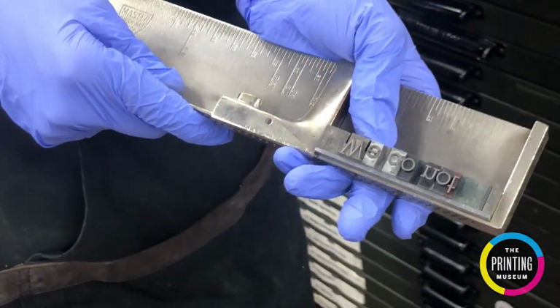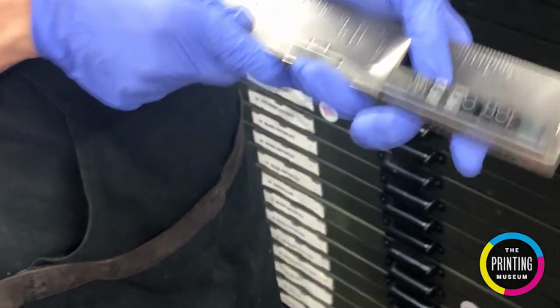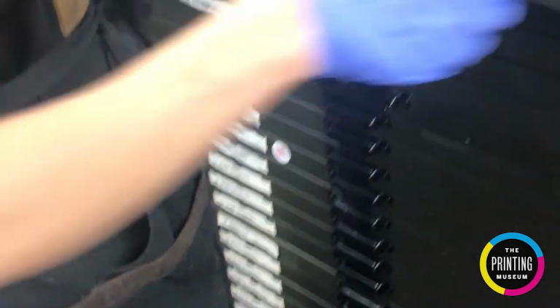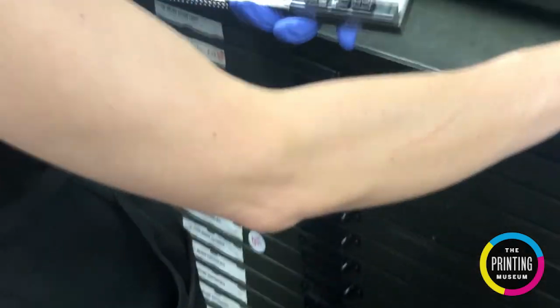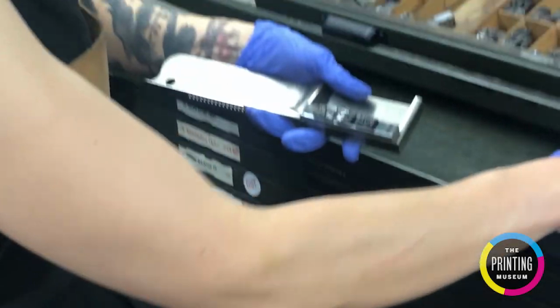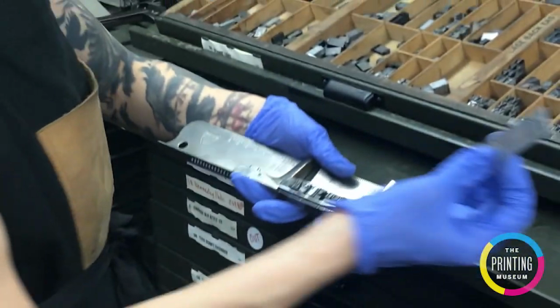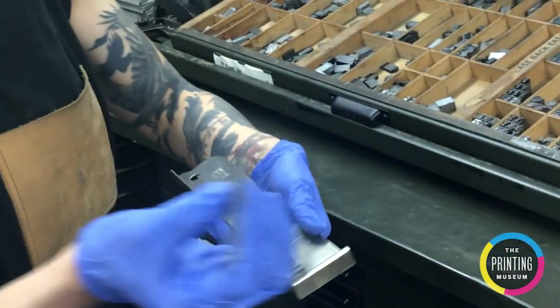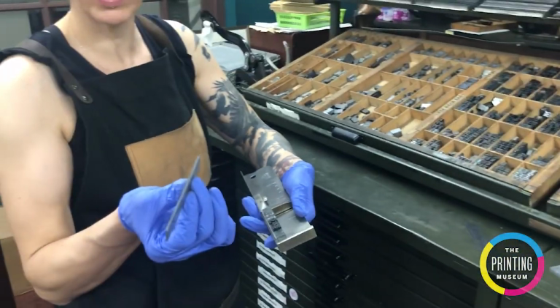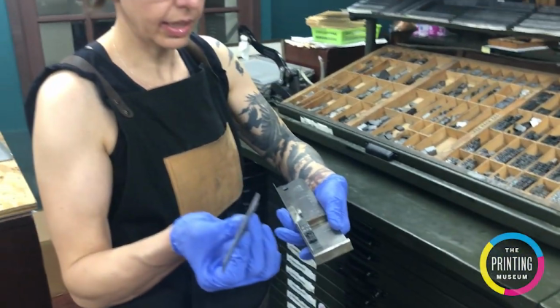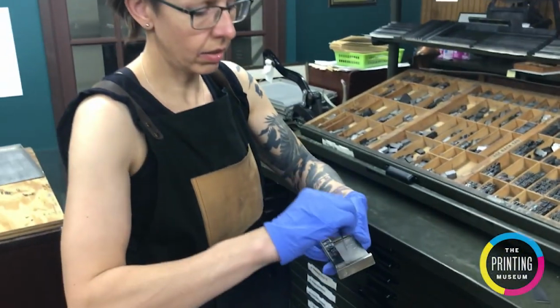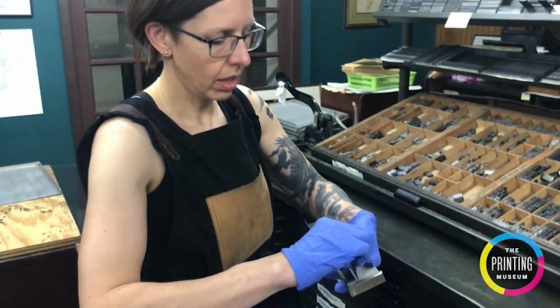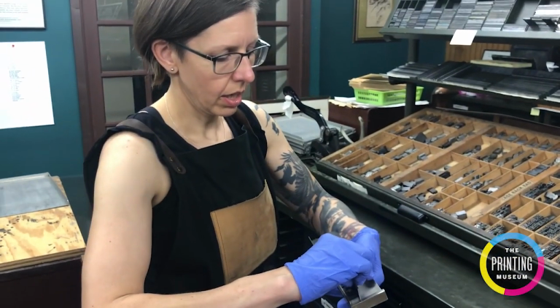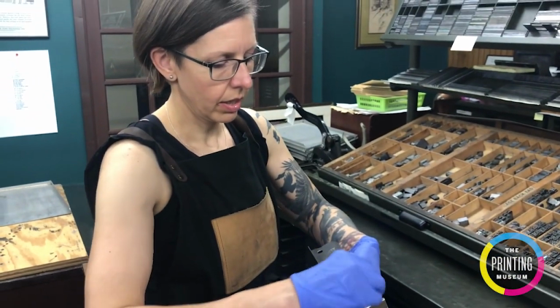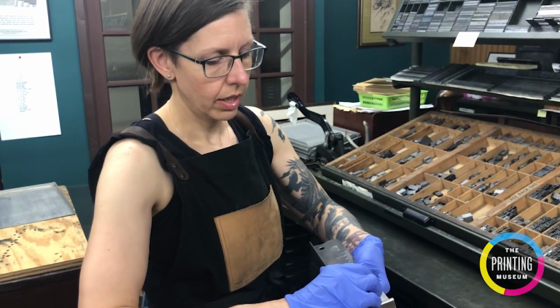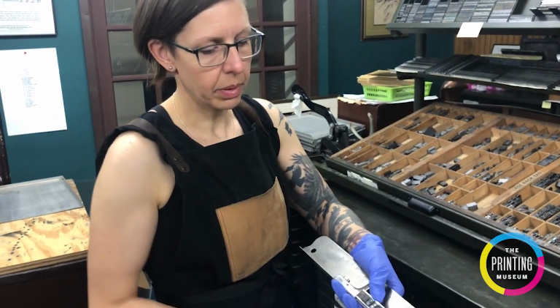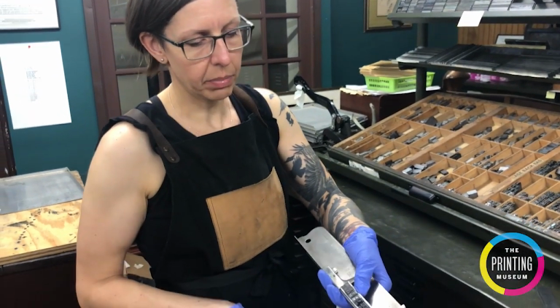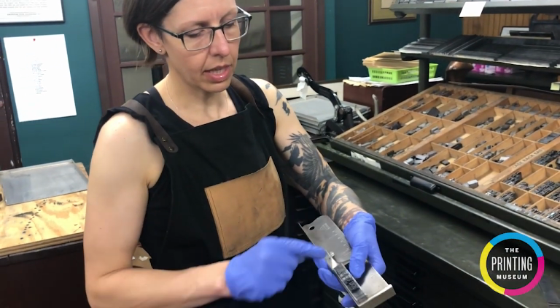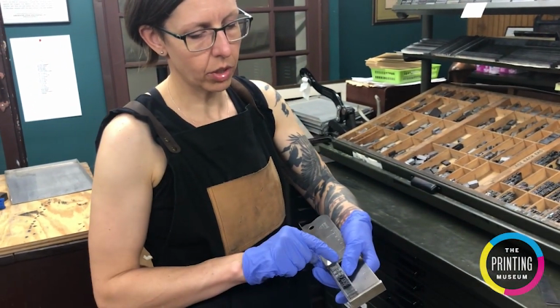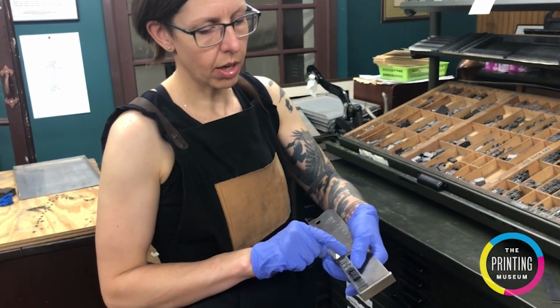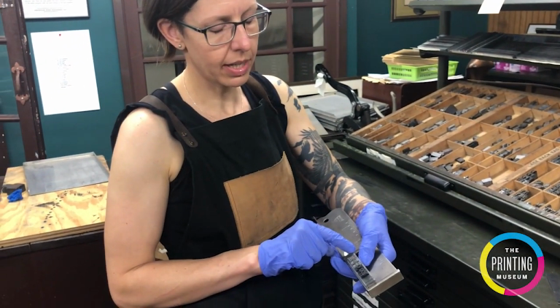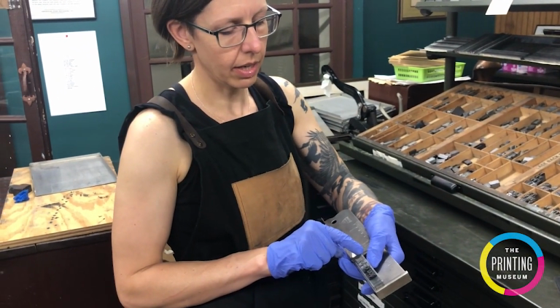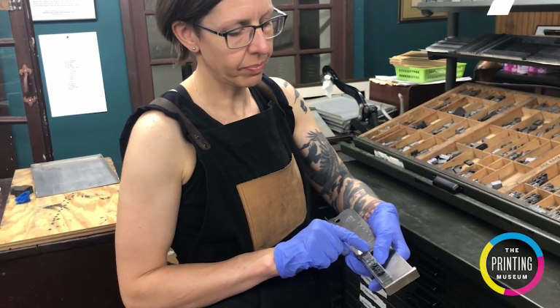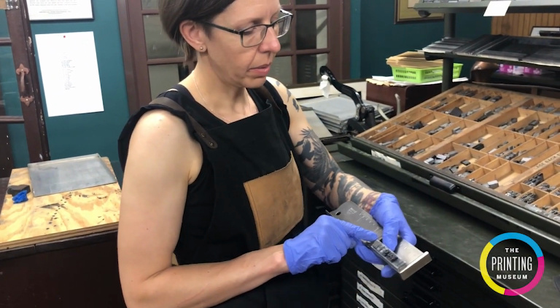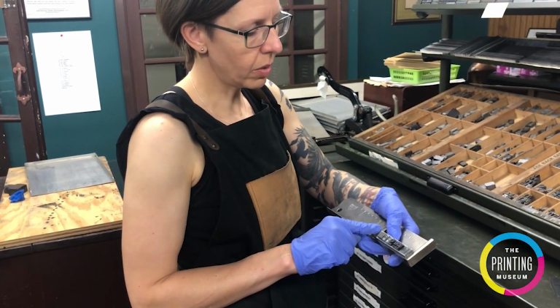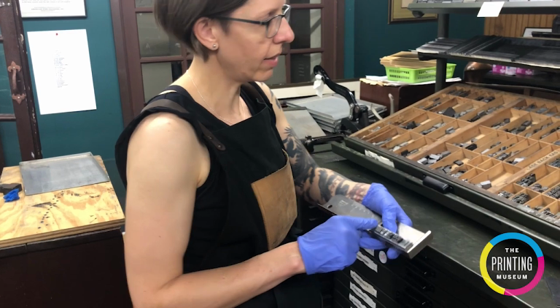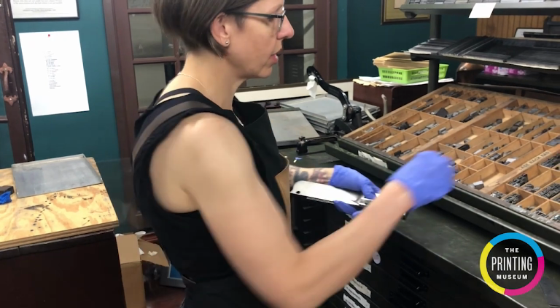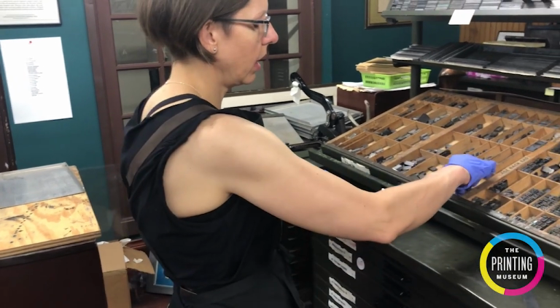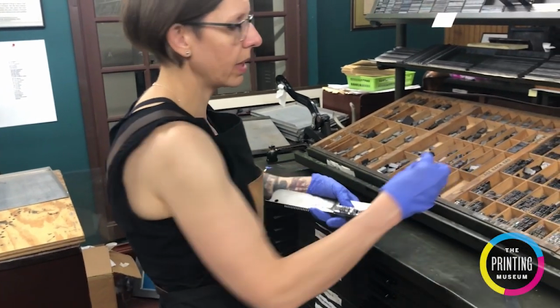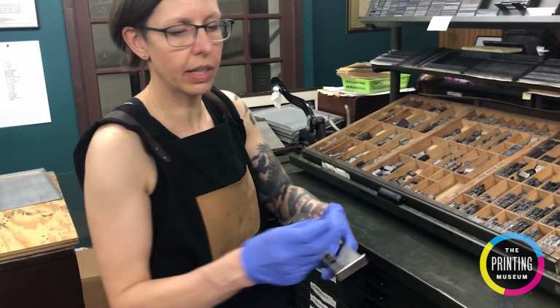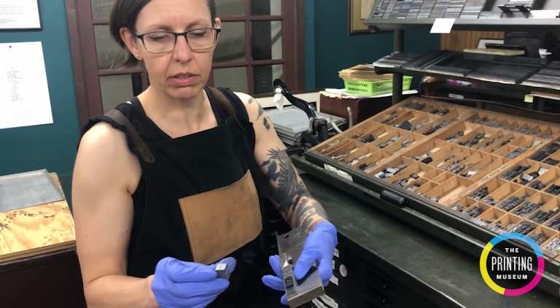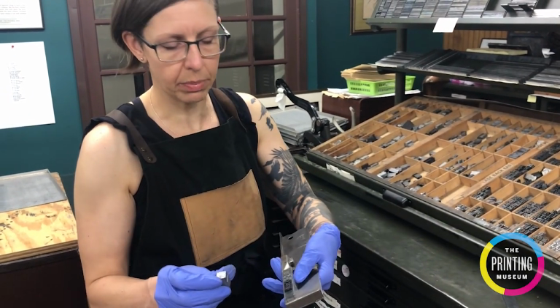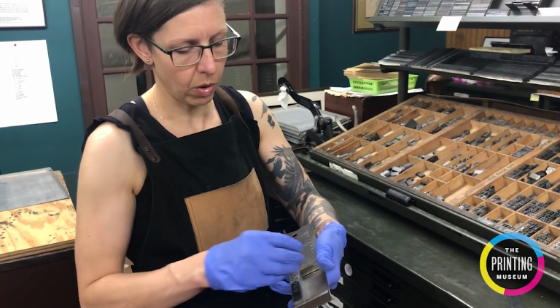The next thing I'm going to do is take my 21 picas of leading, put it in place, and start on my next line. Because I want to have left-justified text, I'm going to take my 36-point quad.